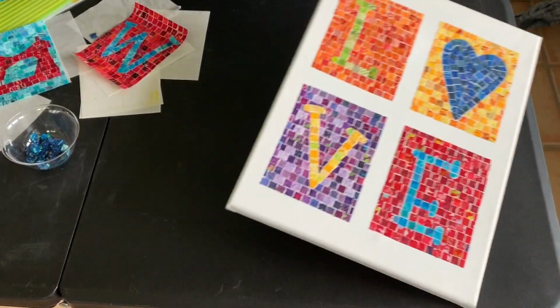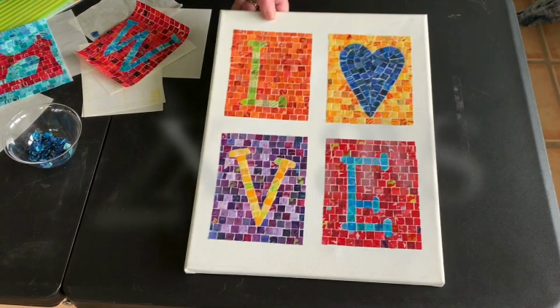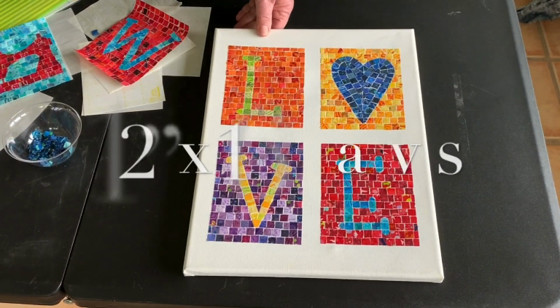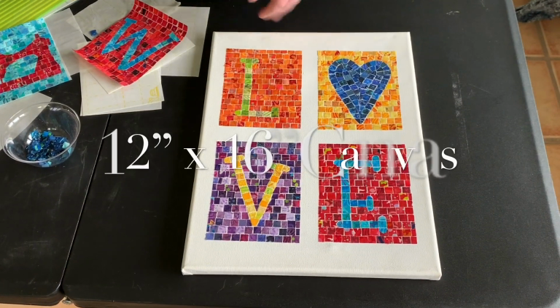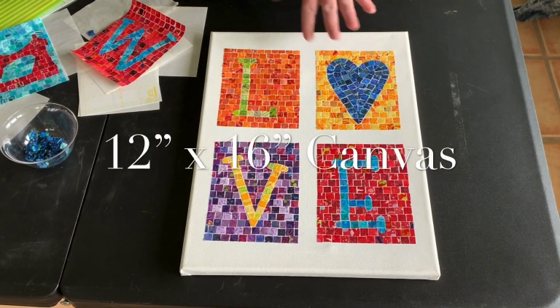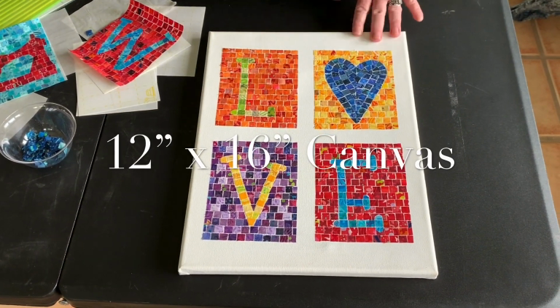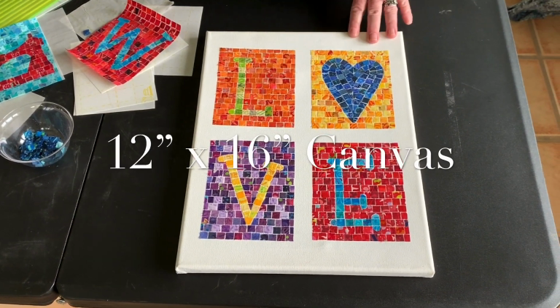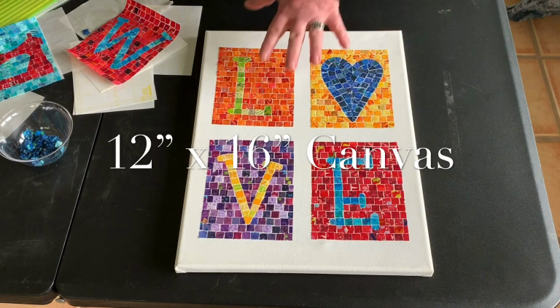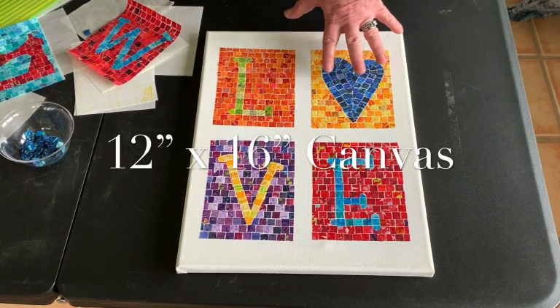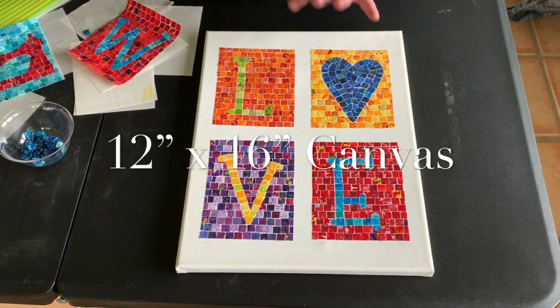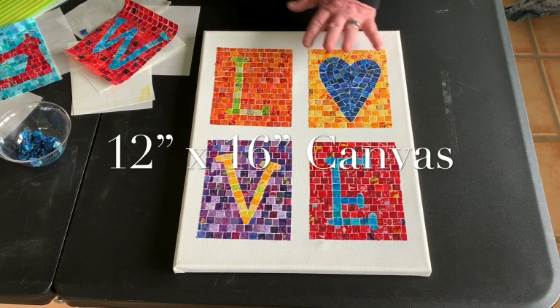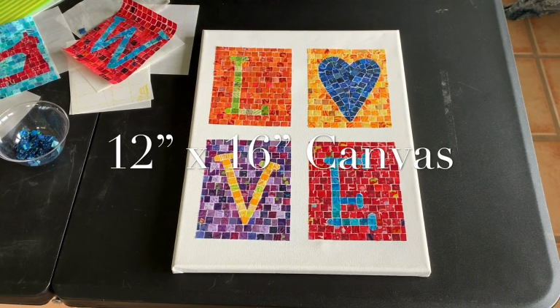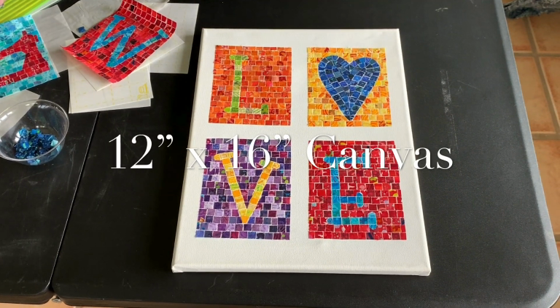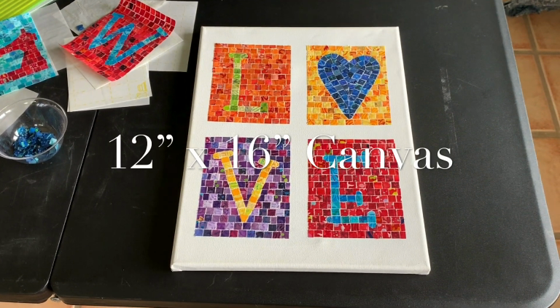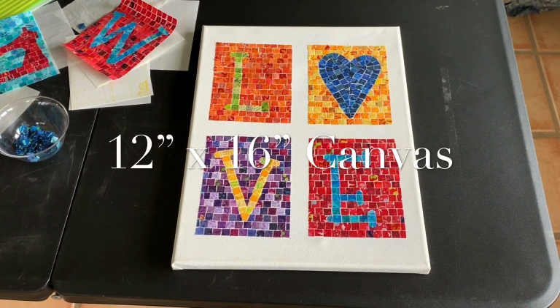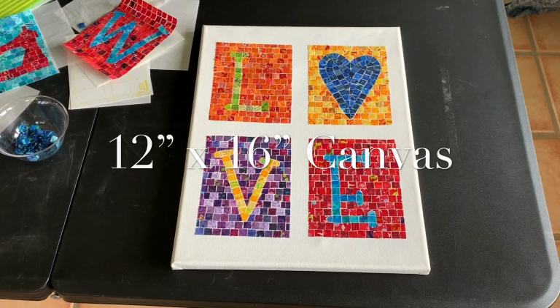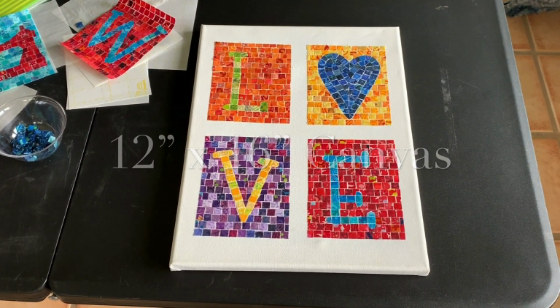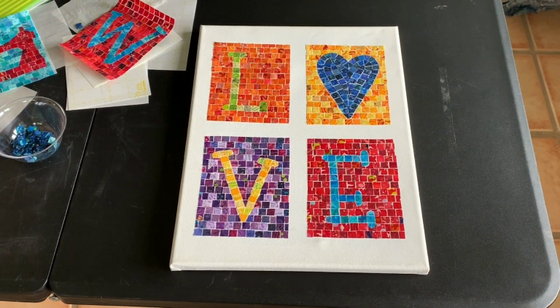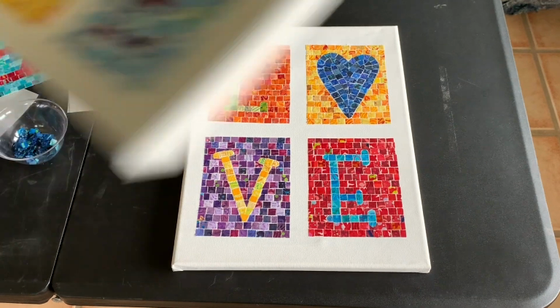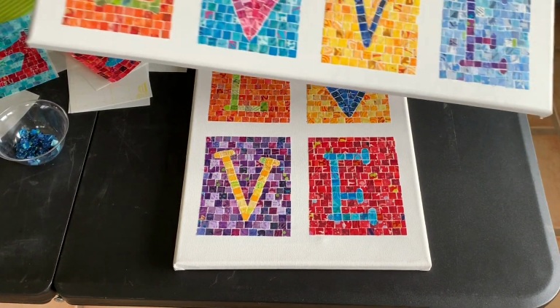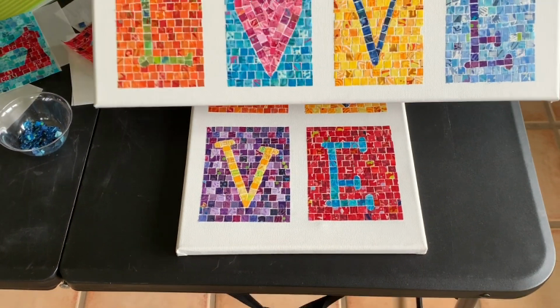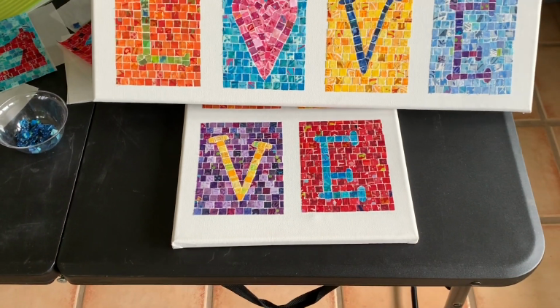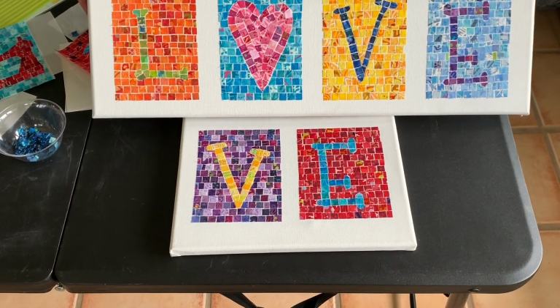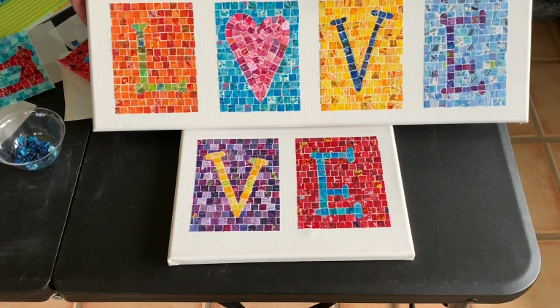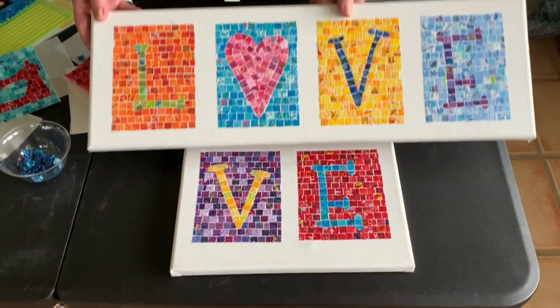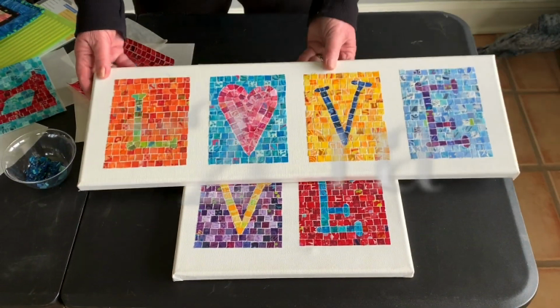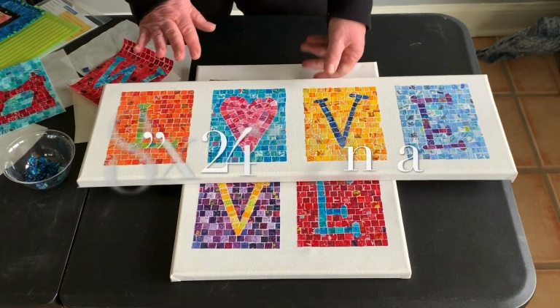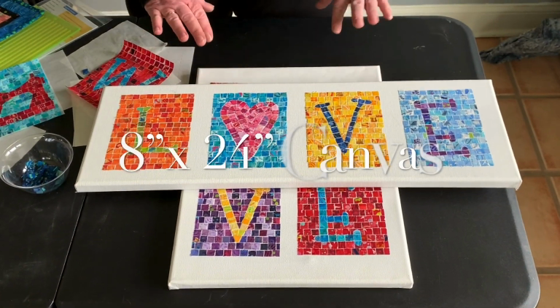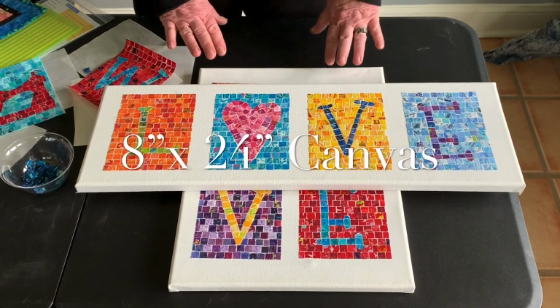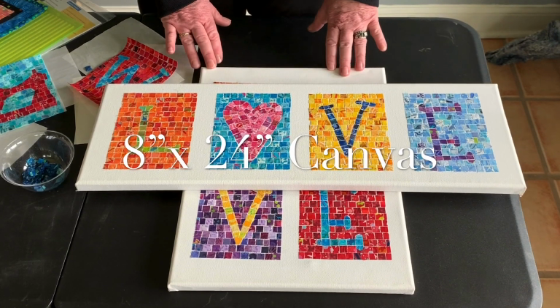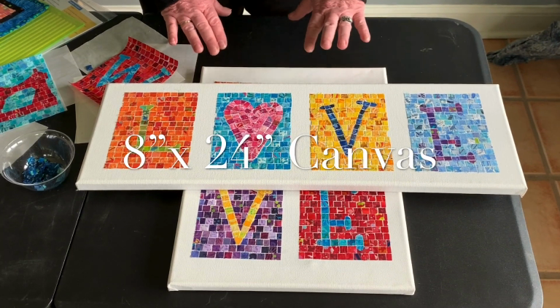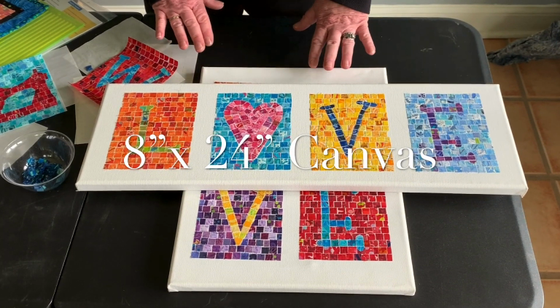Here we have a 16 by 20 canvas for the word 'love,' and you can do it lengthwise too. This is a great project for people that don't want to do the sewing.